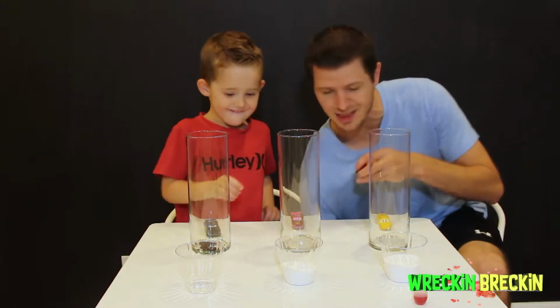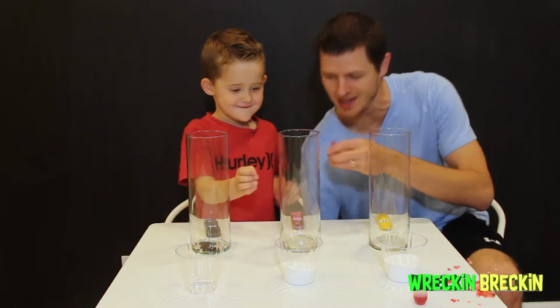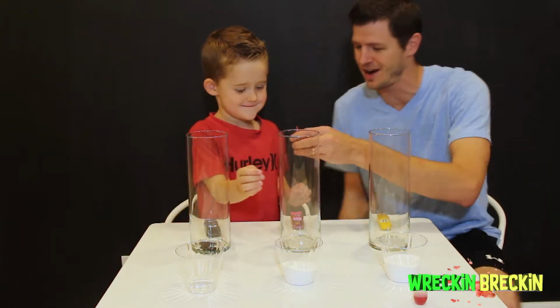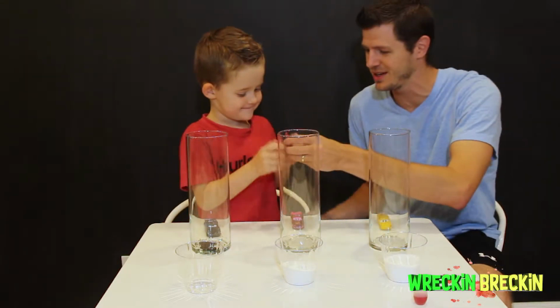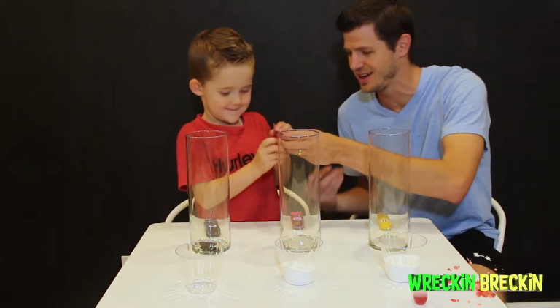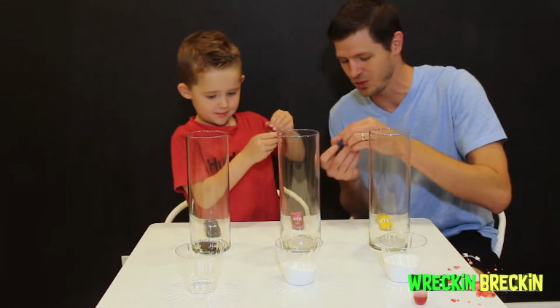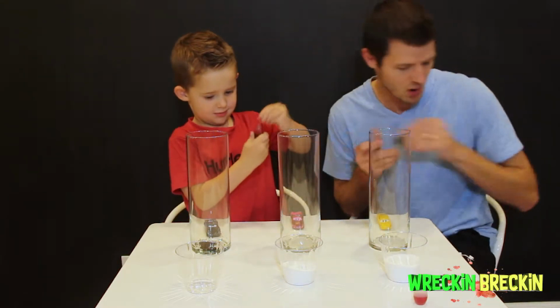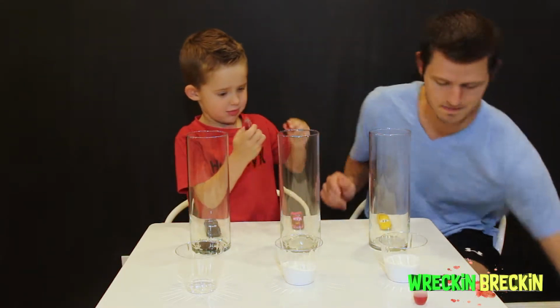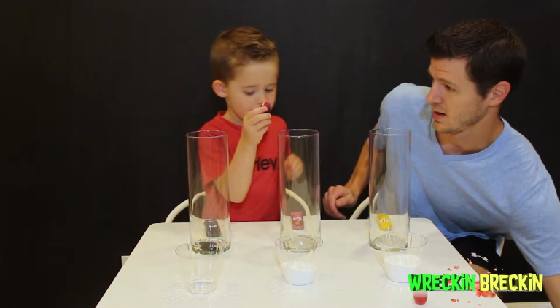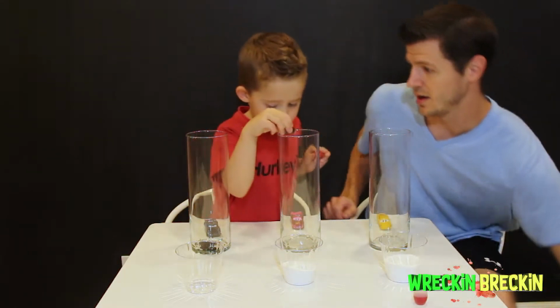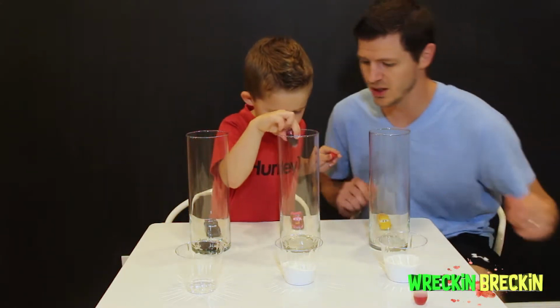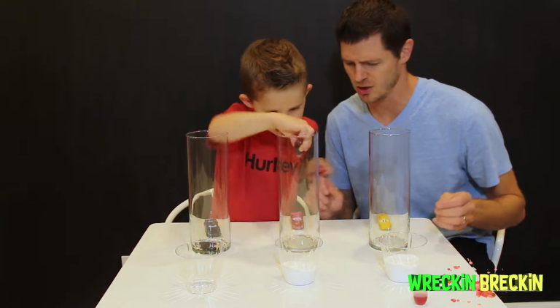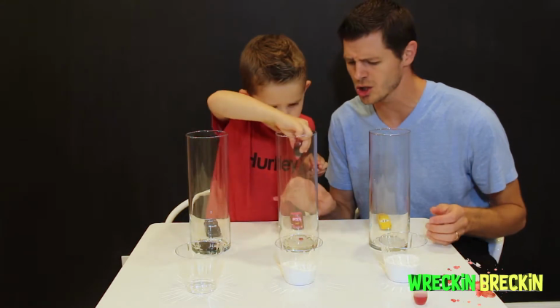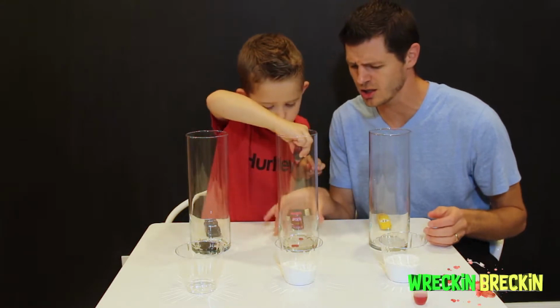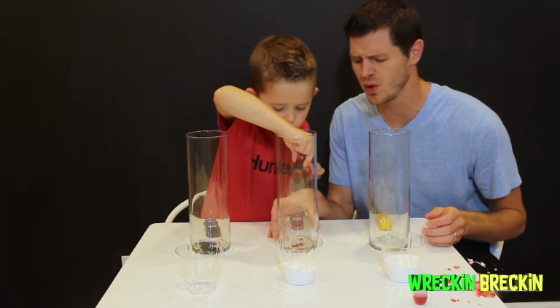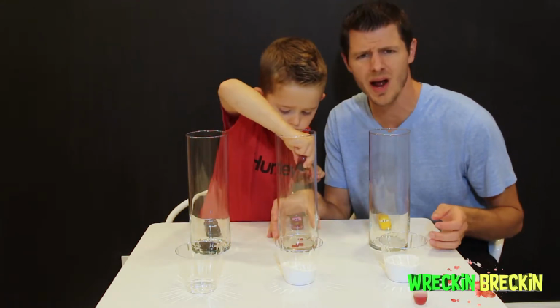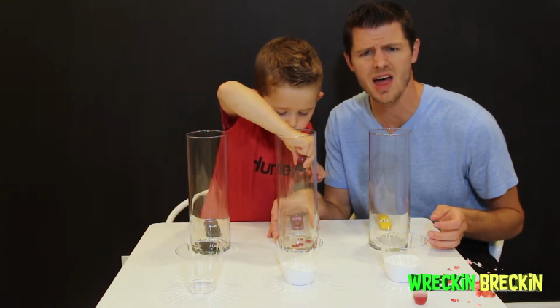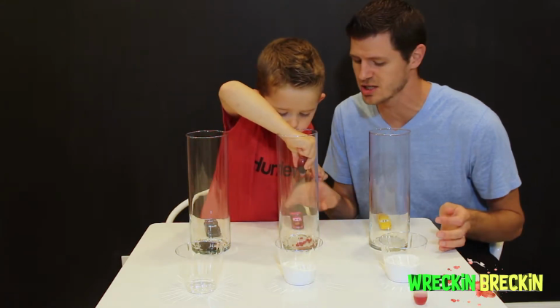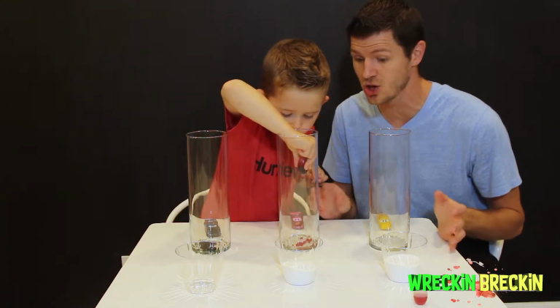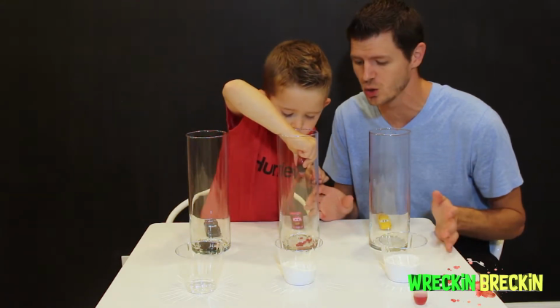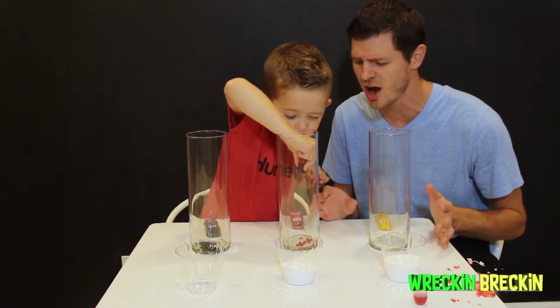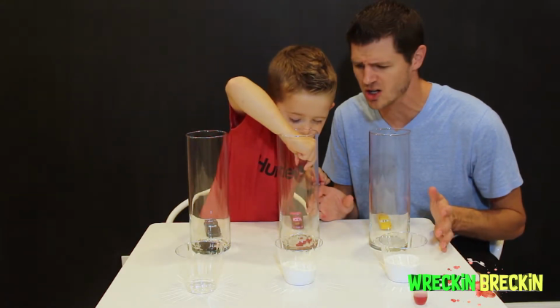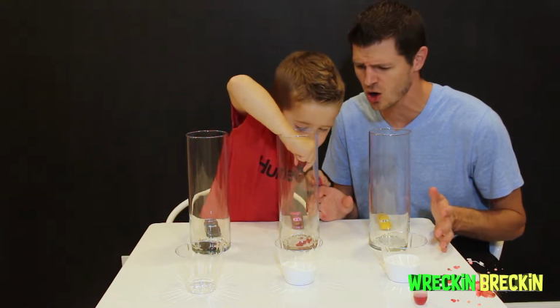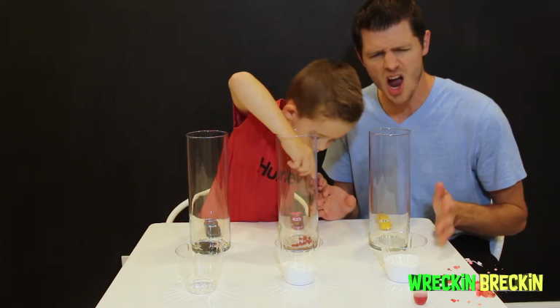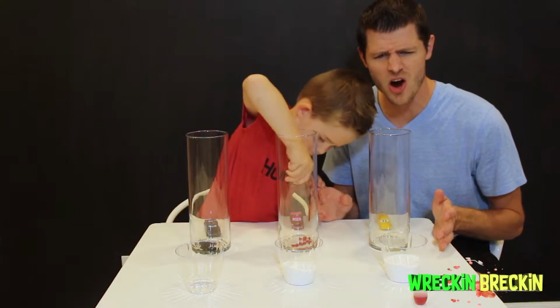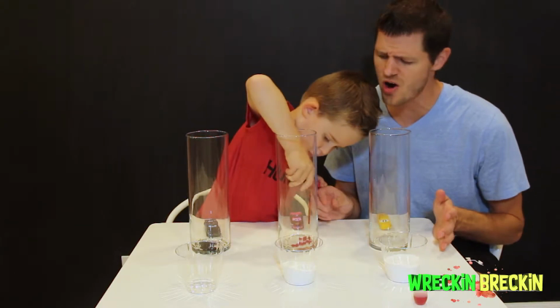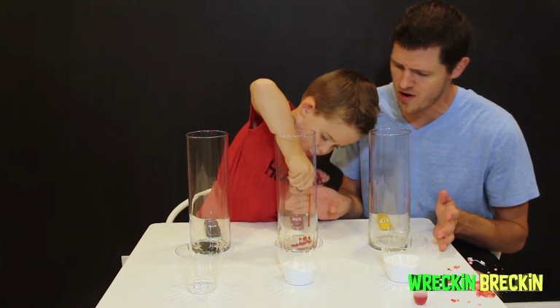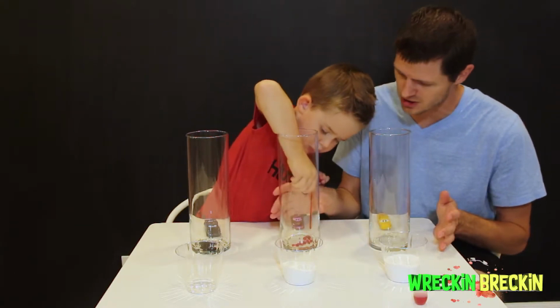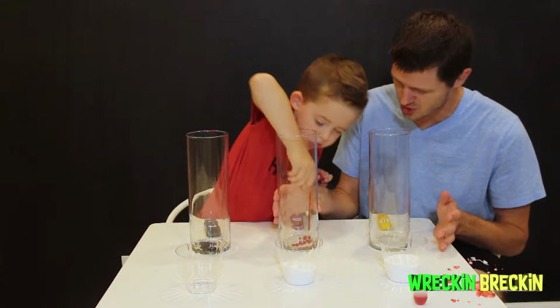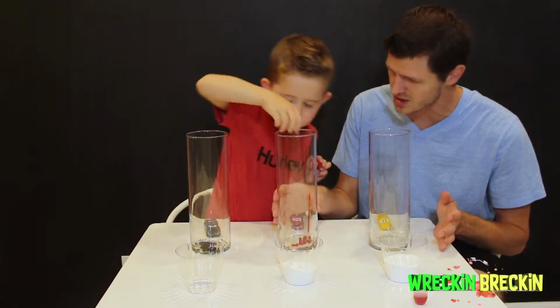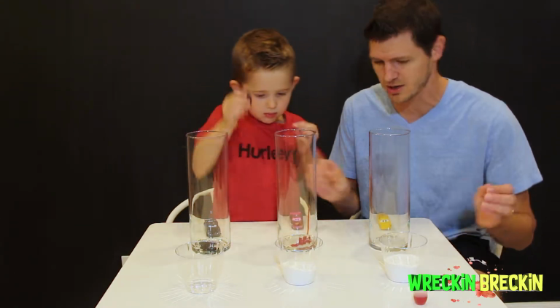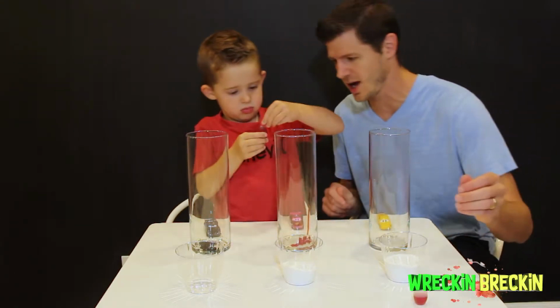We got the red now. The red one — here we go, the Lightning McQueen red! This is going to be the coolest volcano ever! Good job squeezing that!